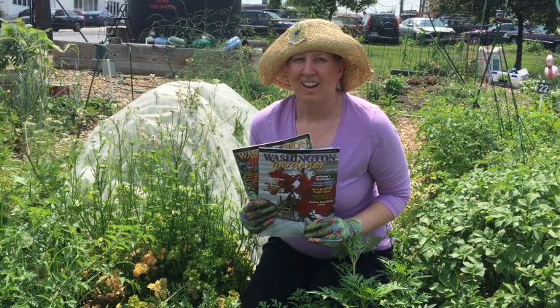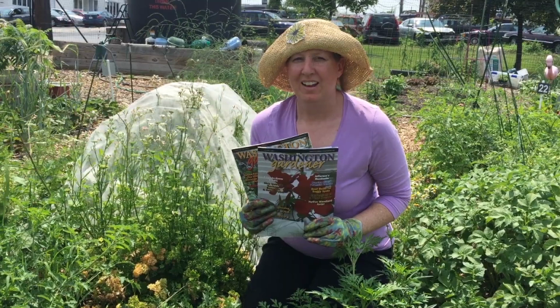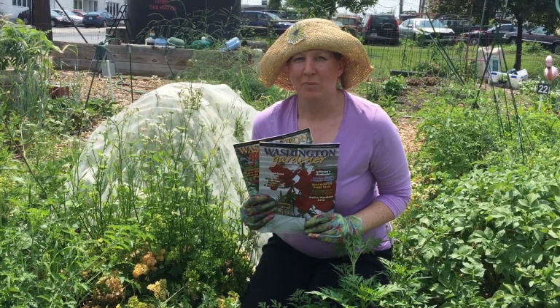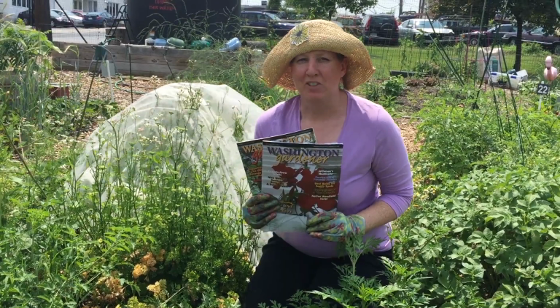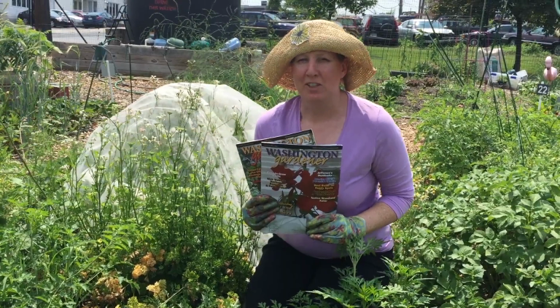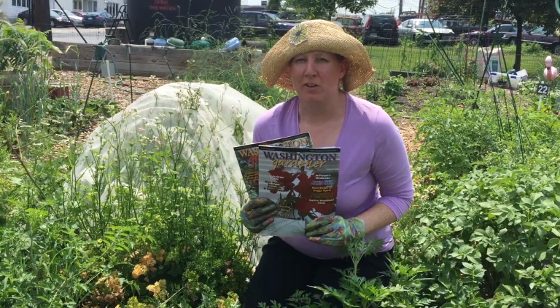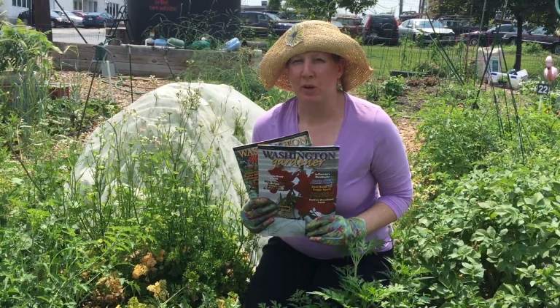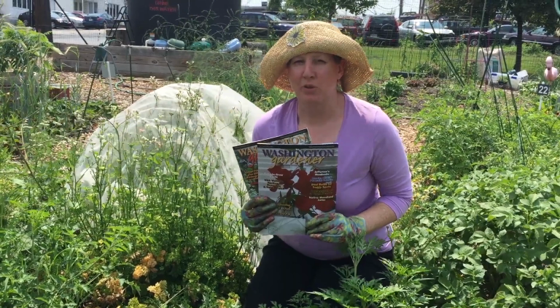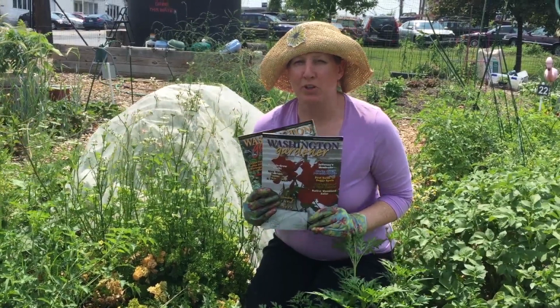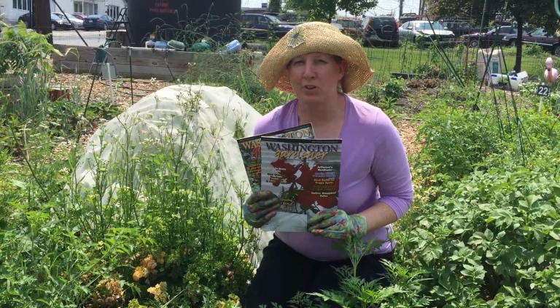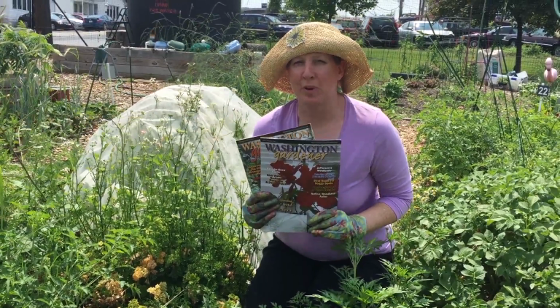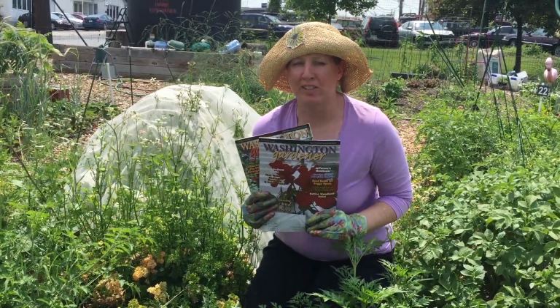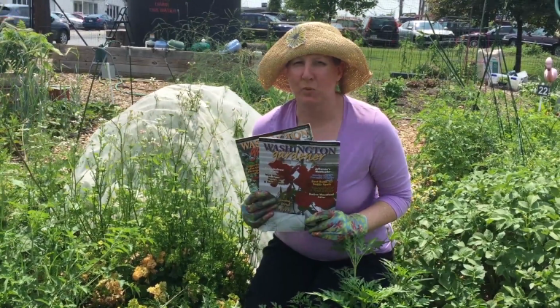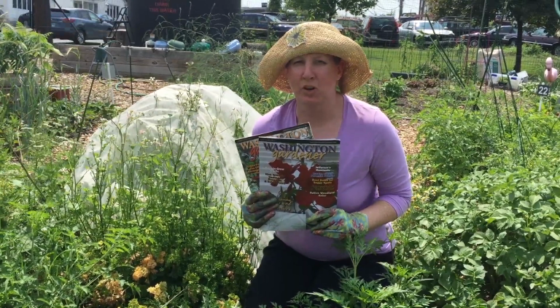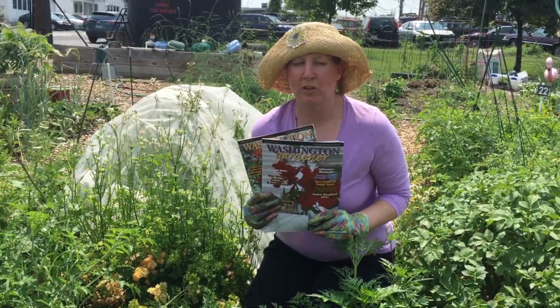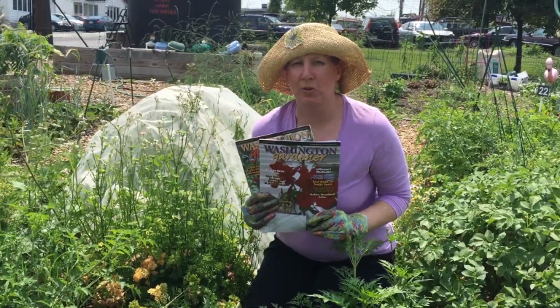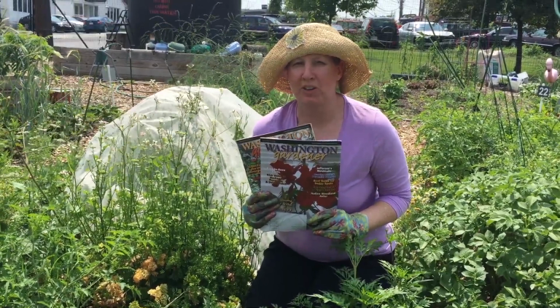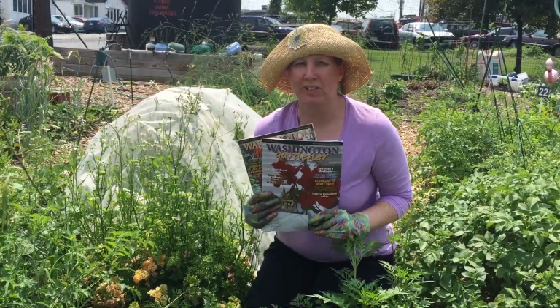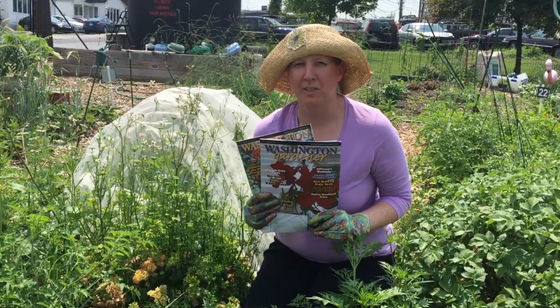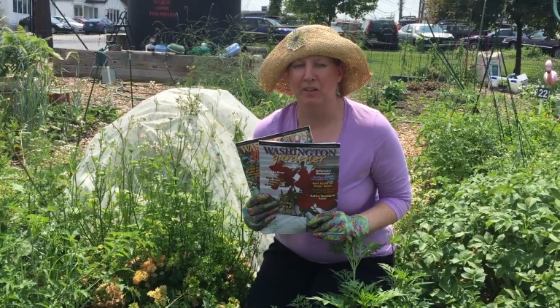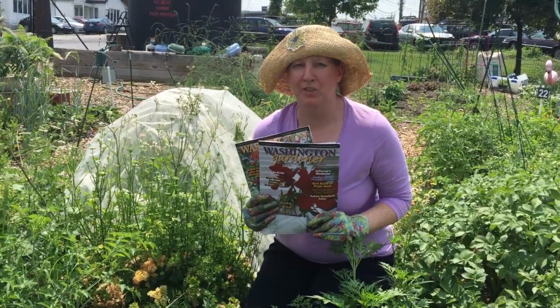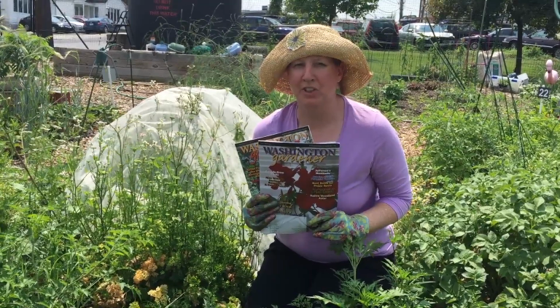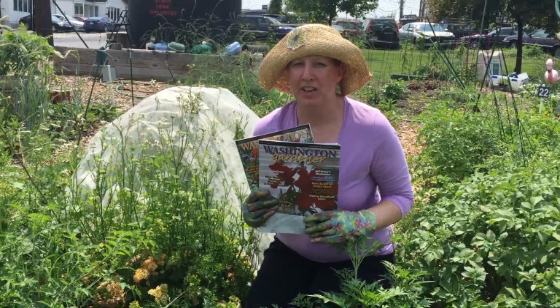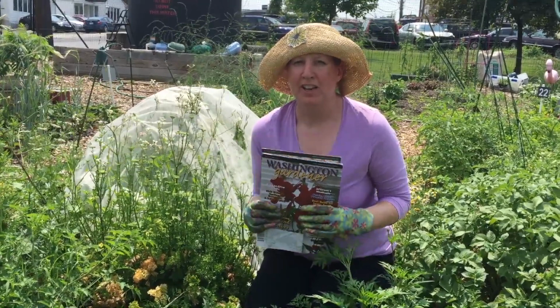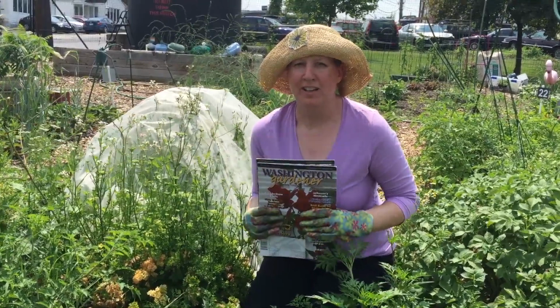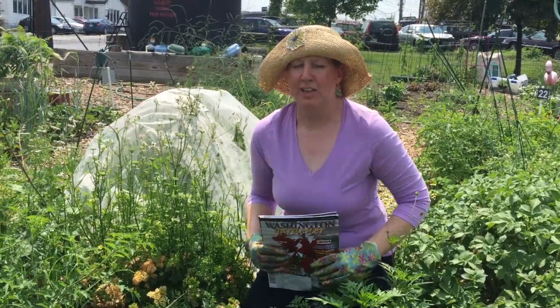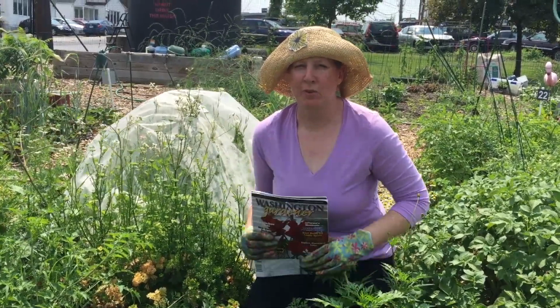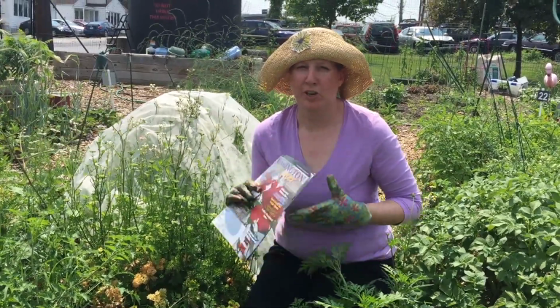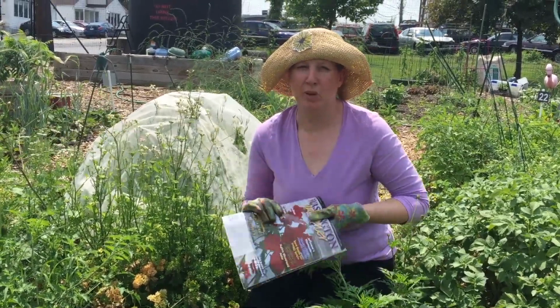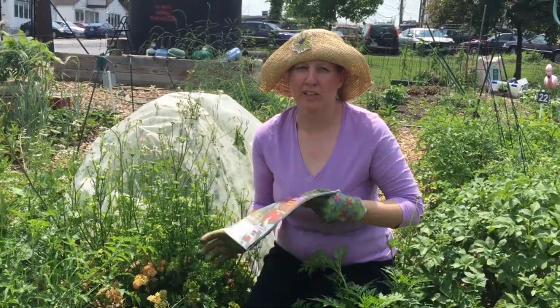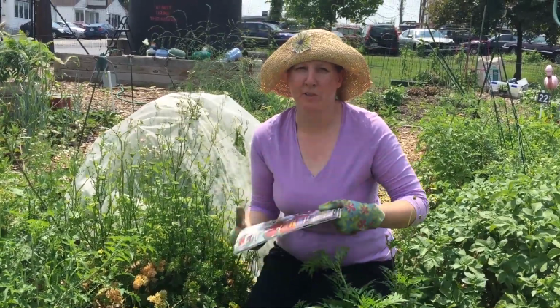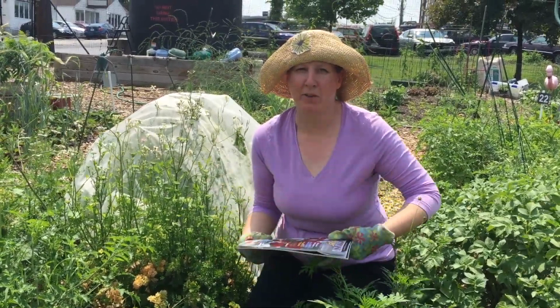Hi, I'm Kathy Jentz. I'm editor and publisher at Washington Gardener magazine. We're all about local gardening in DC, Maryland, Virginia, and today I'm going to talk about planting tomatoes.